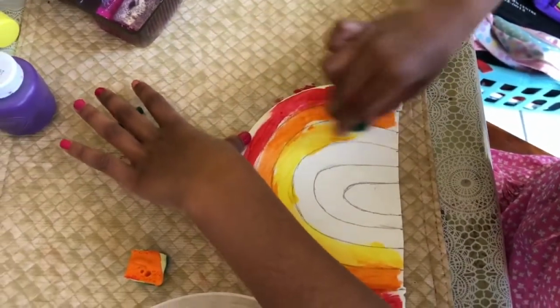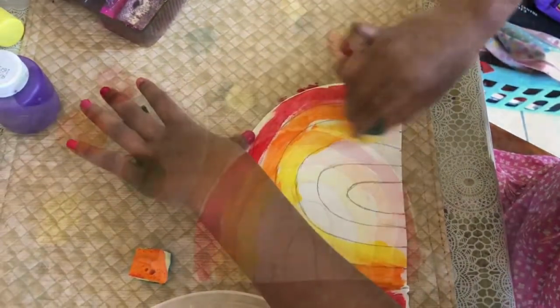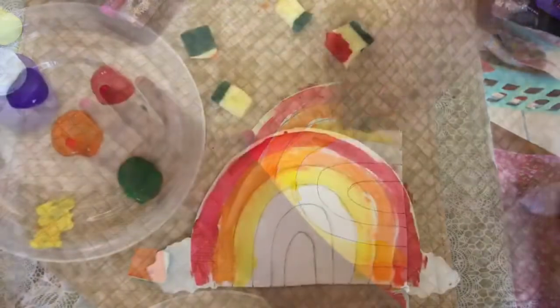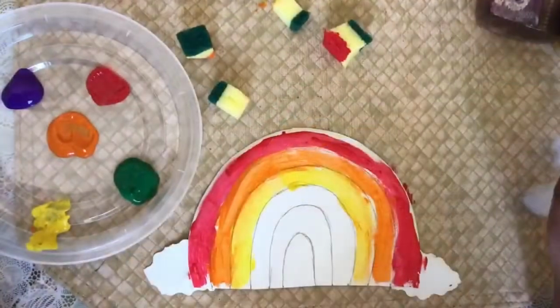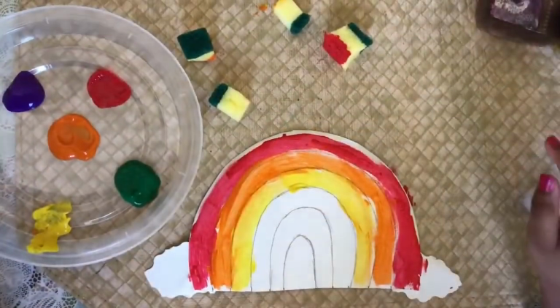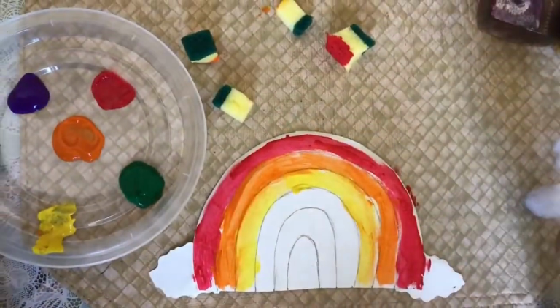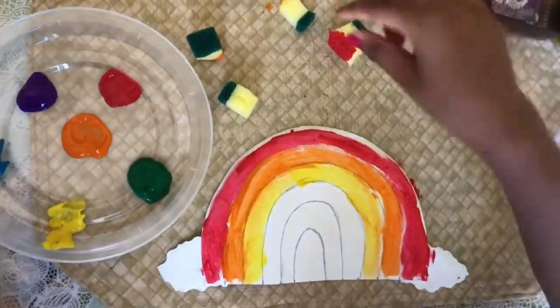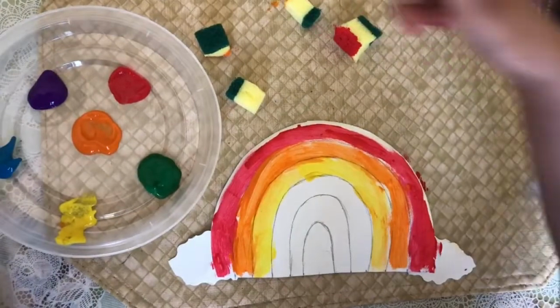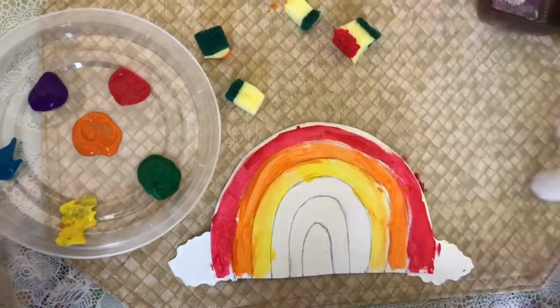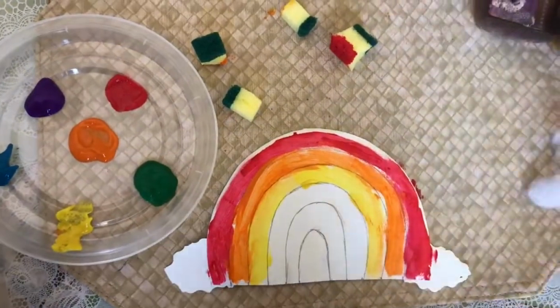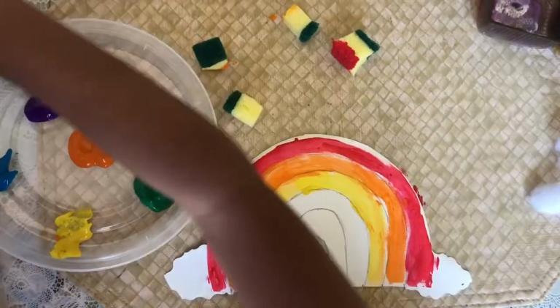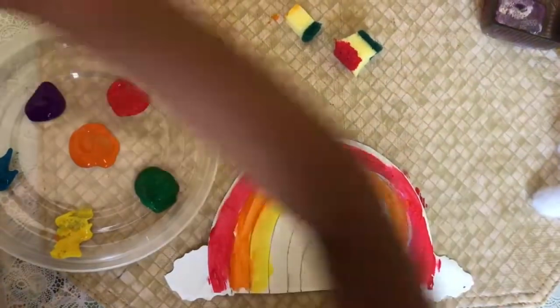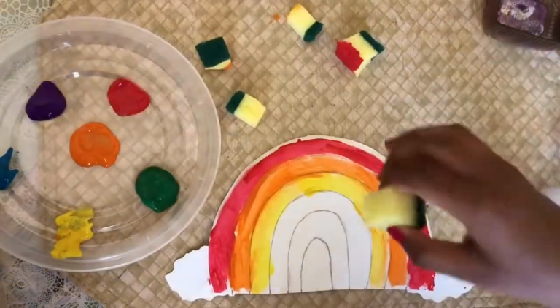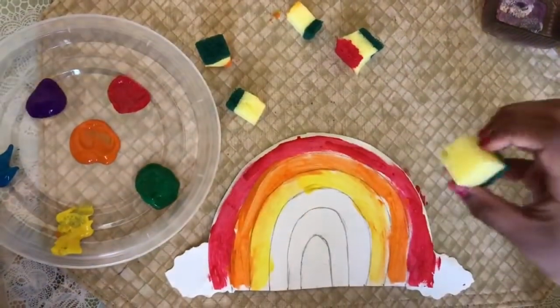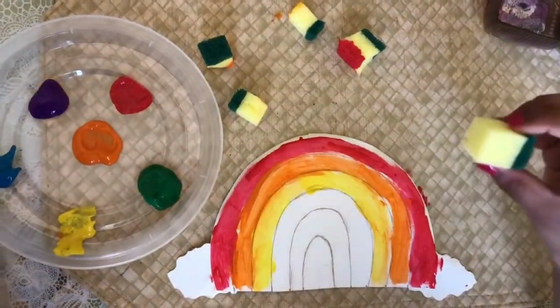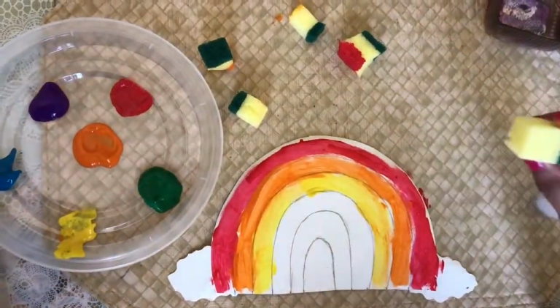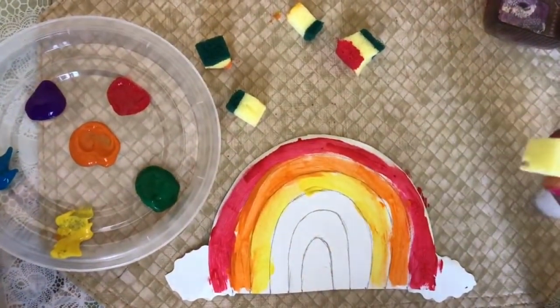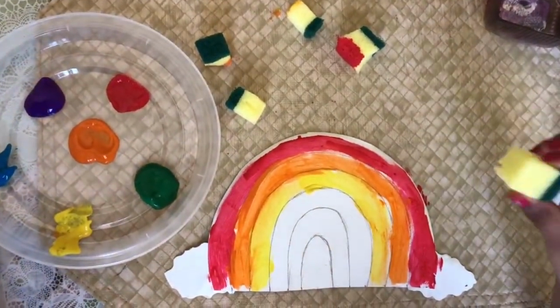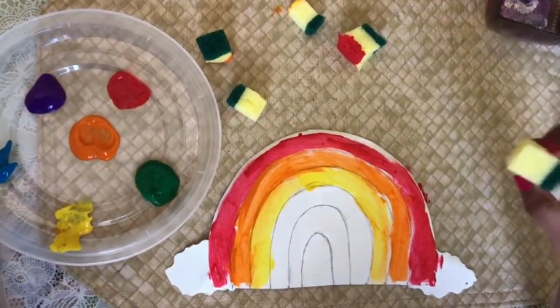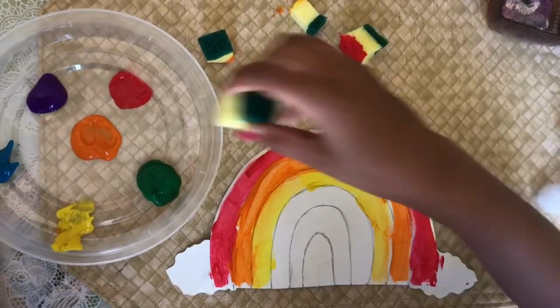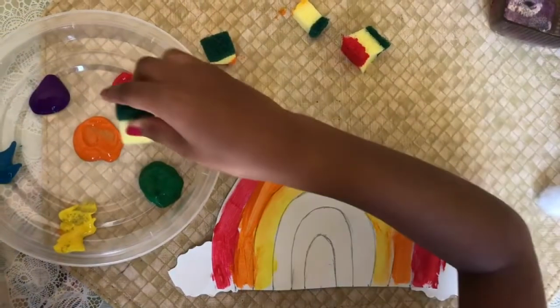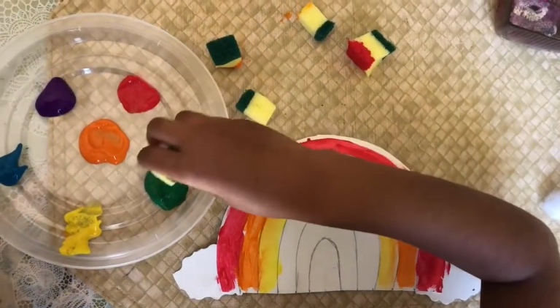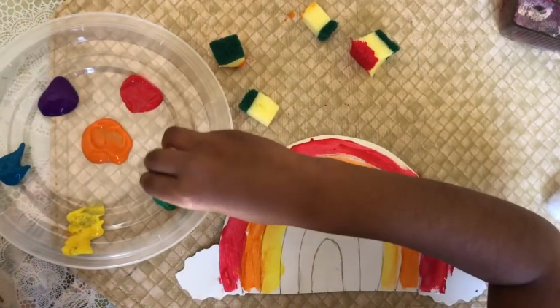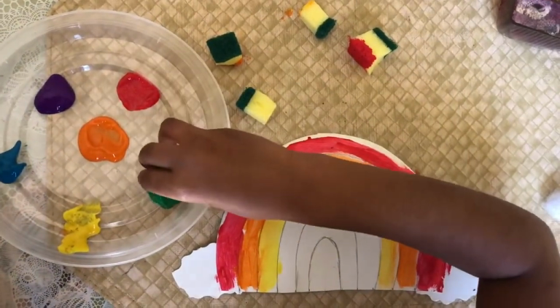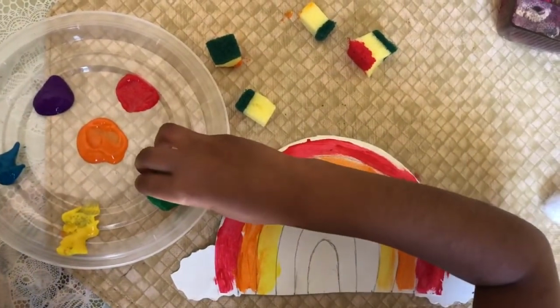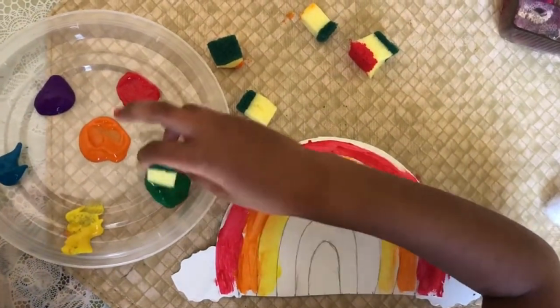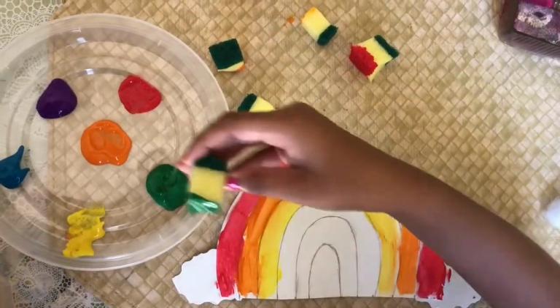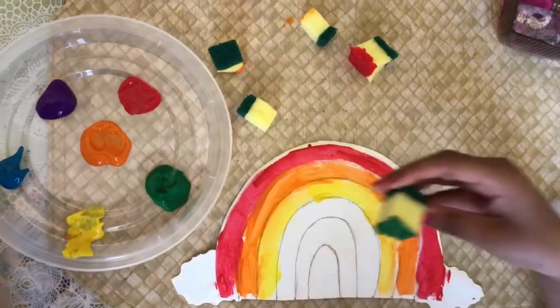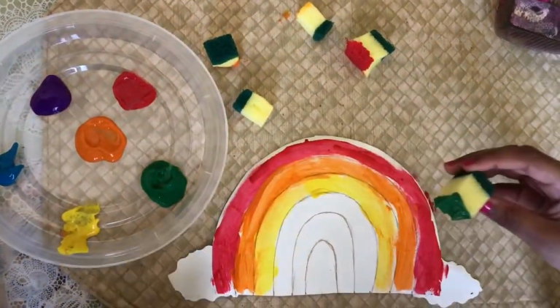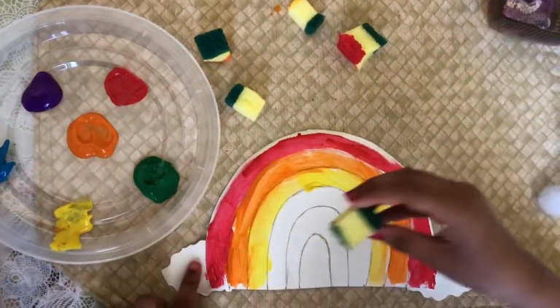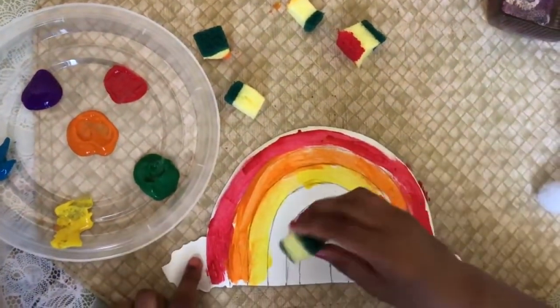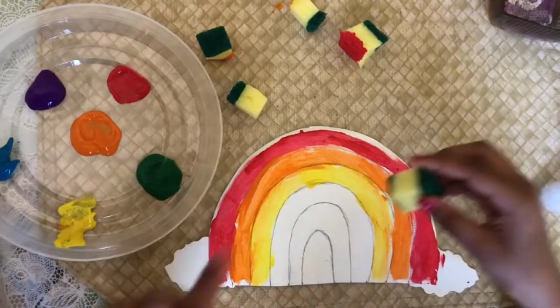Now I'm gonna use green. So I'm gonna get my sponge and let's do green — dip up. Hold on to the sponge.